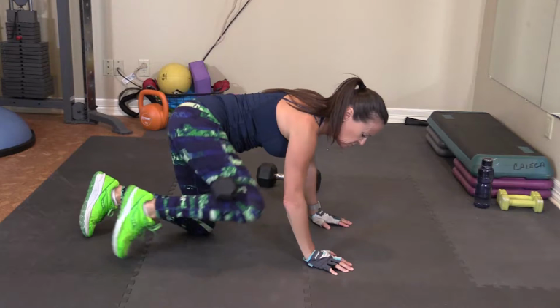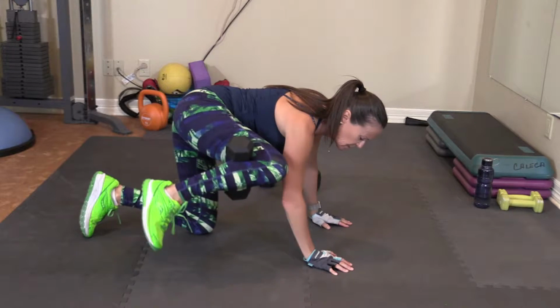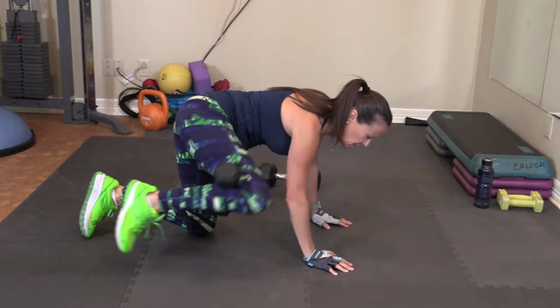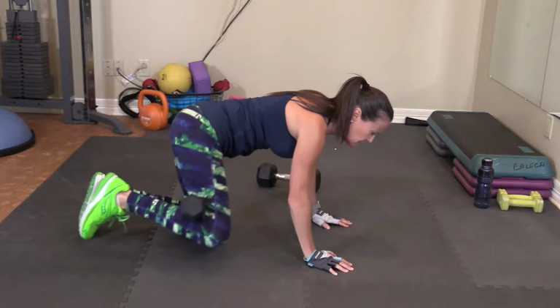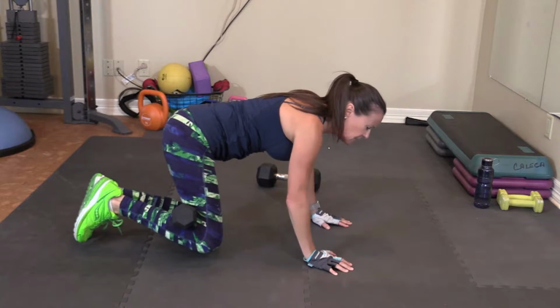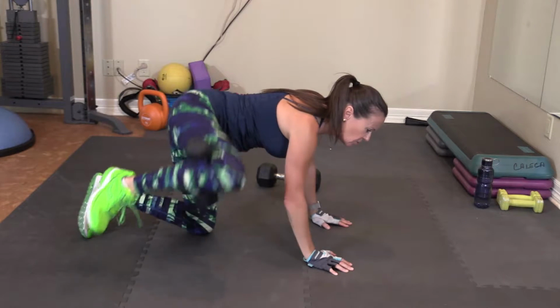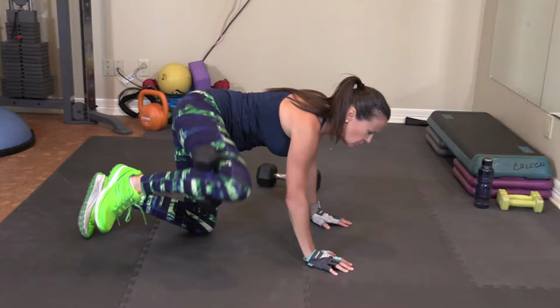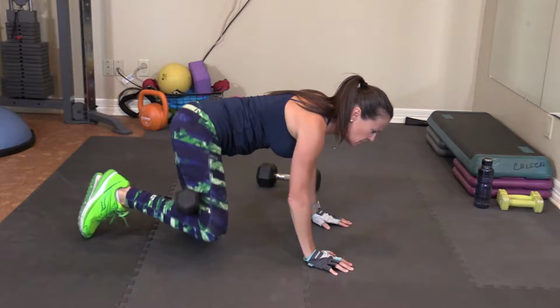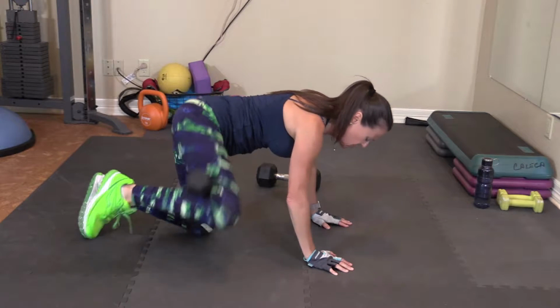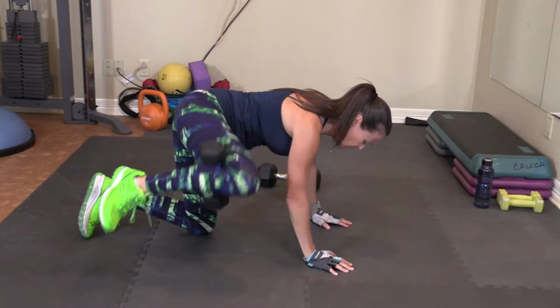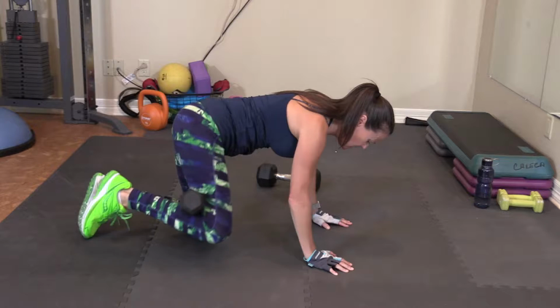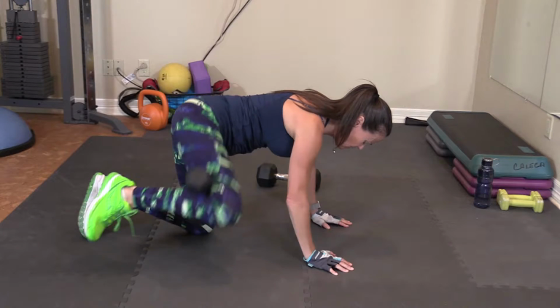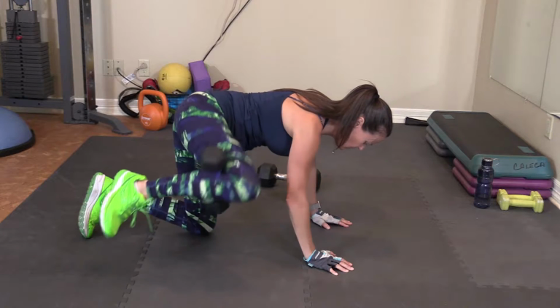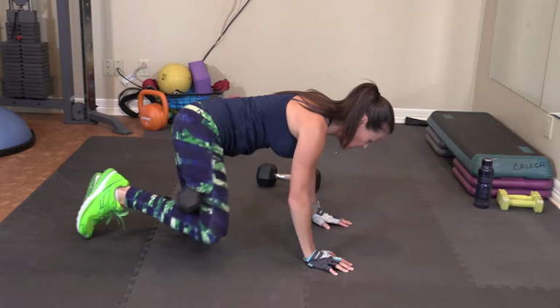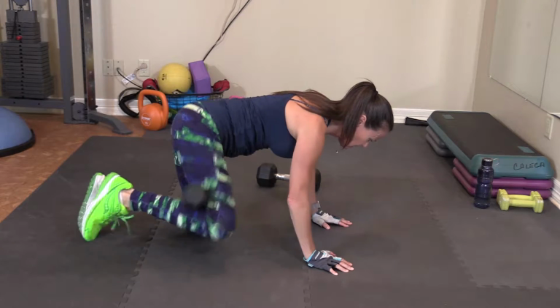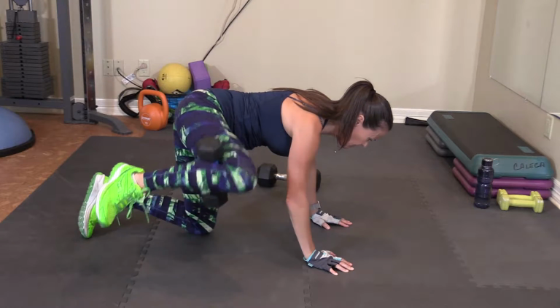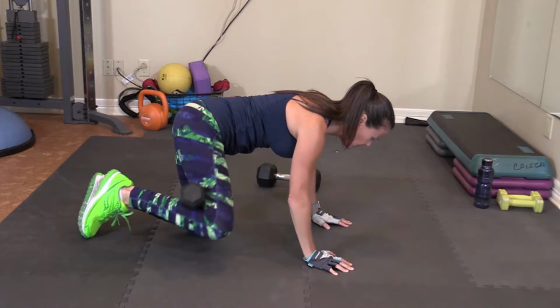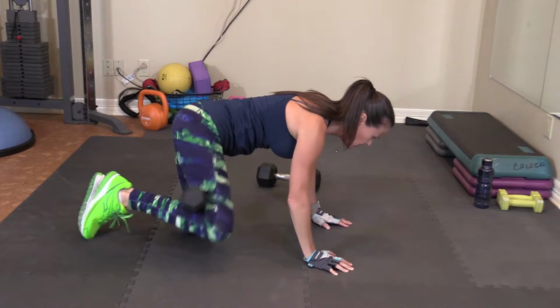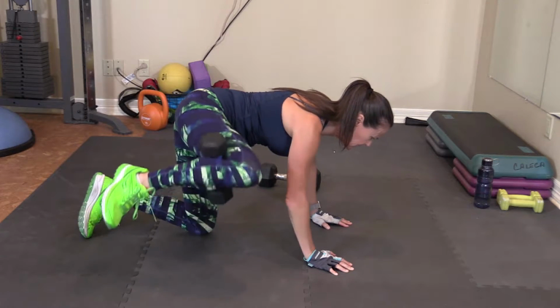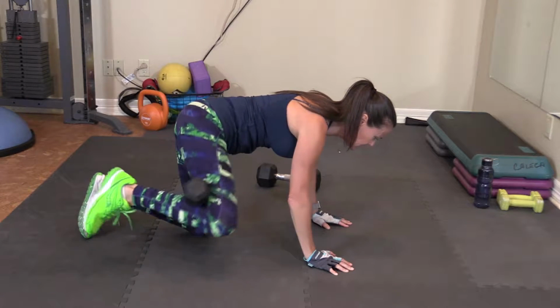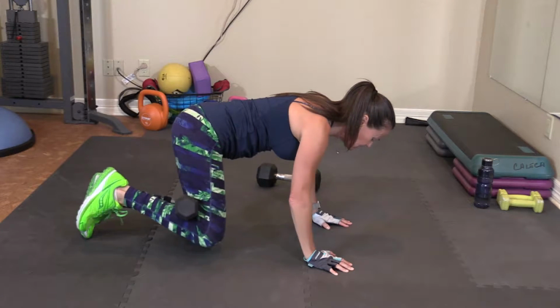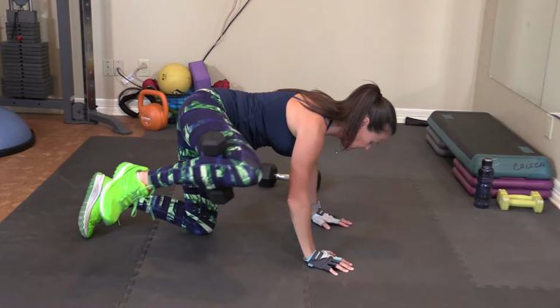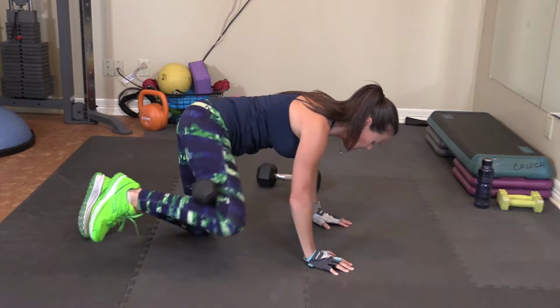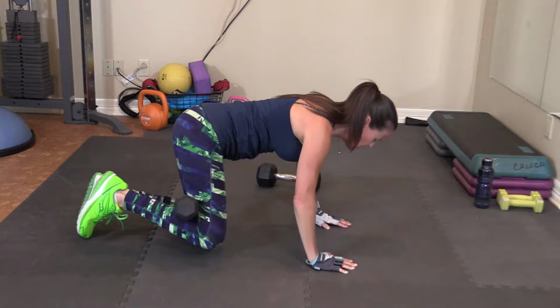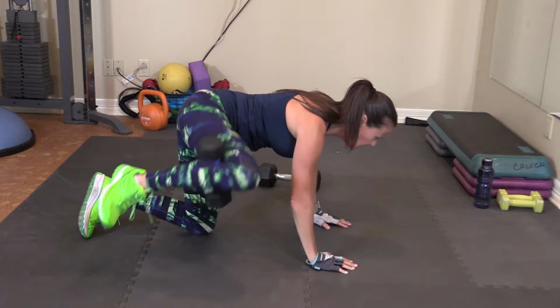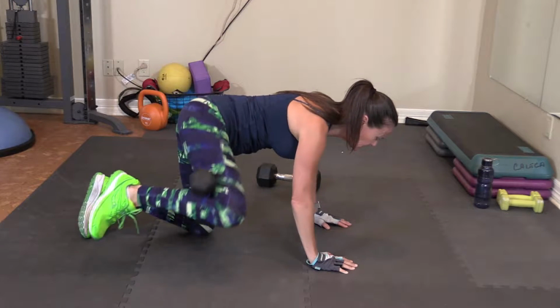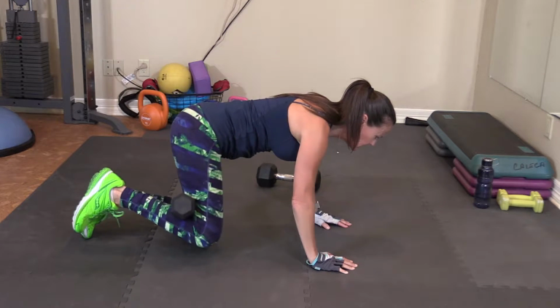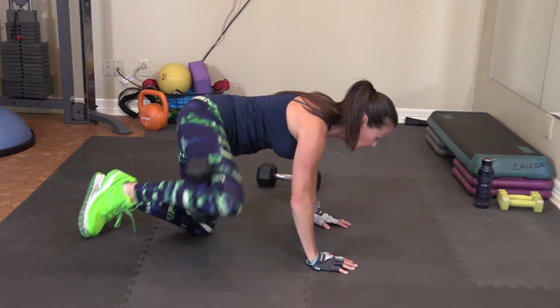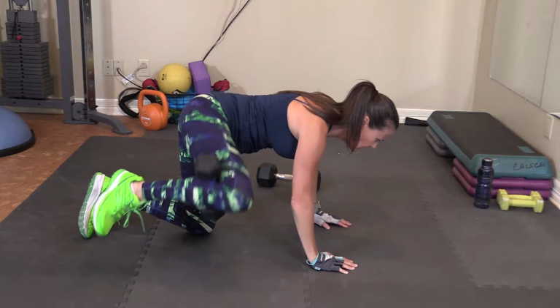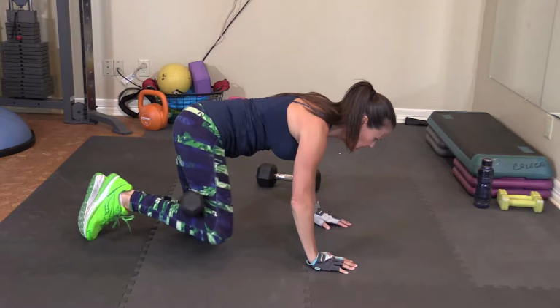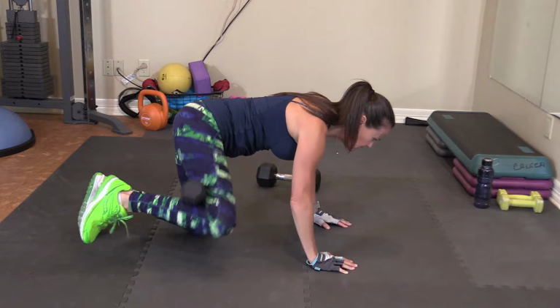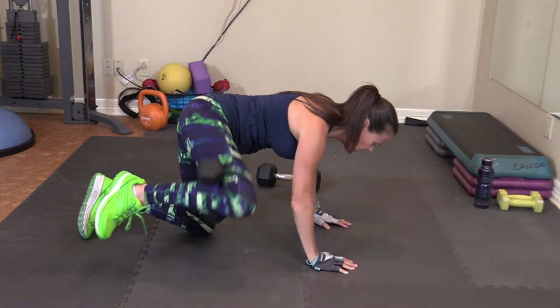Try not to come up here. 1, 2, 3, 4, 5, 6, 7, 8, 9, 10.